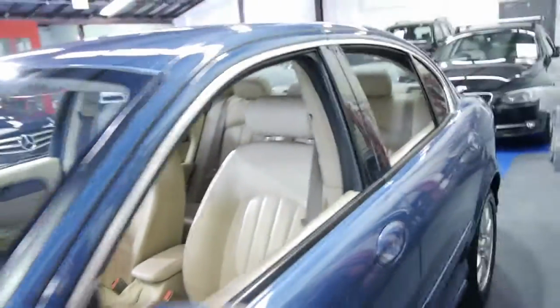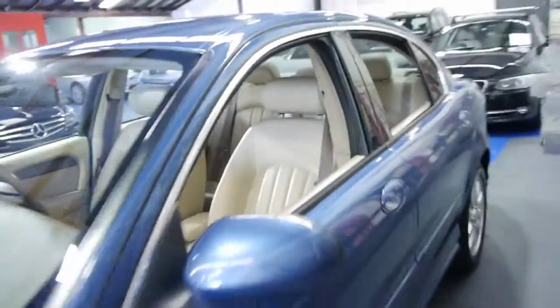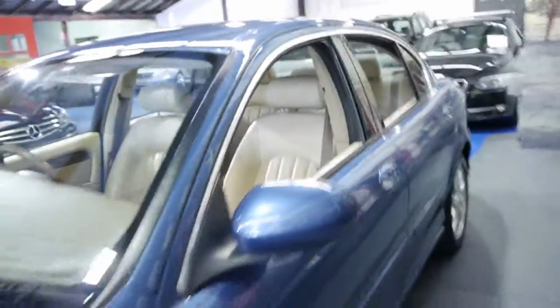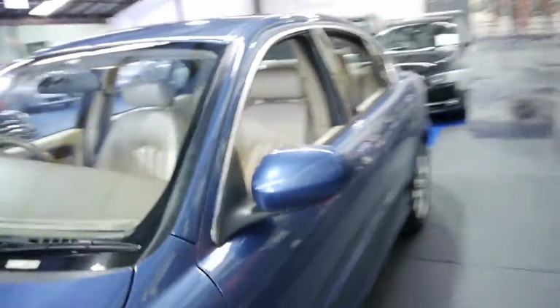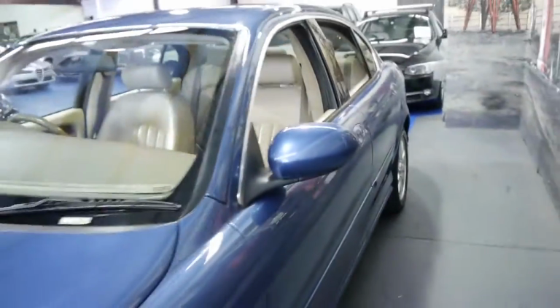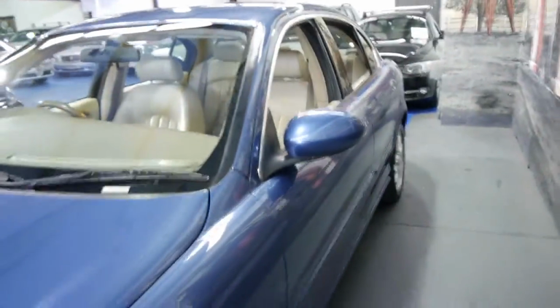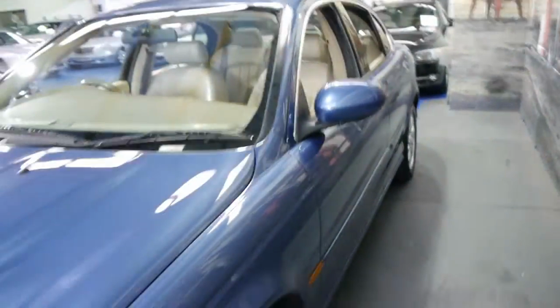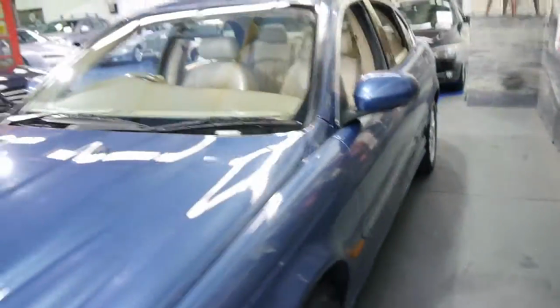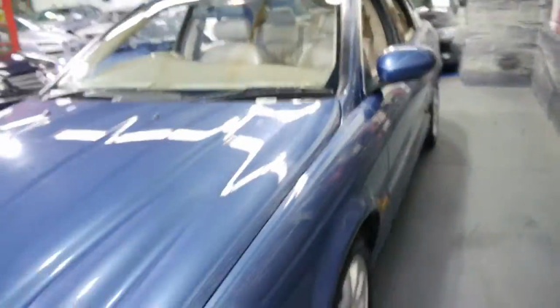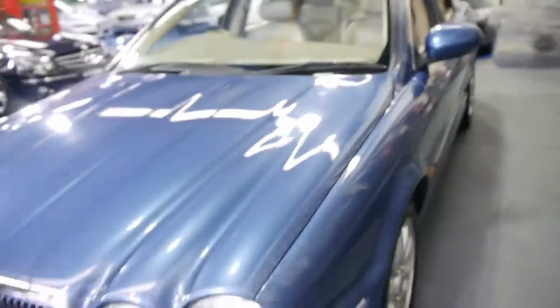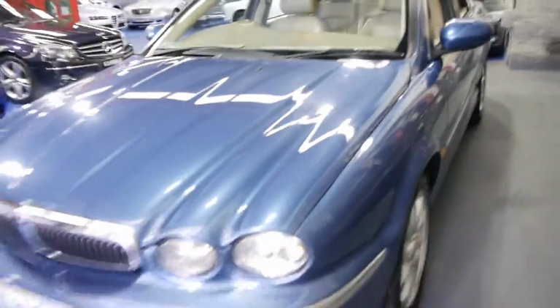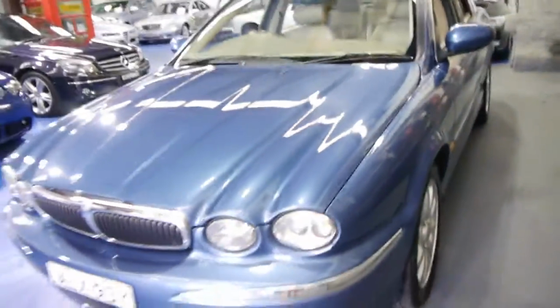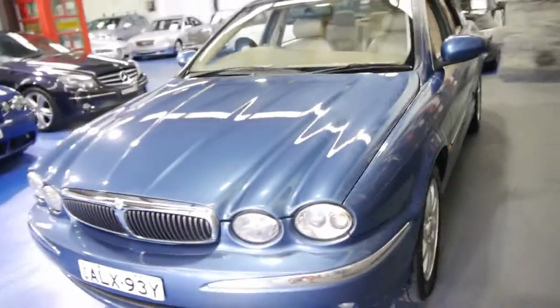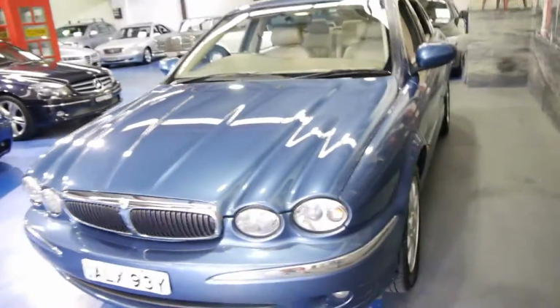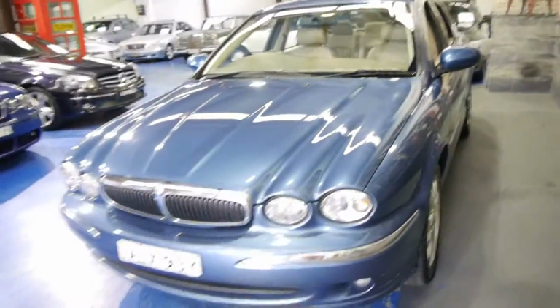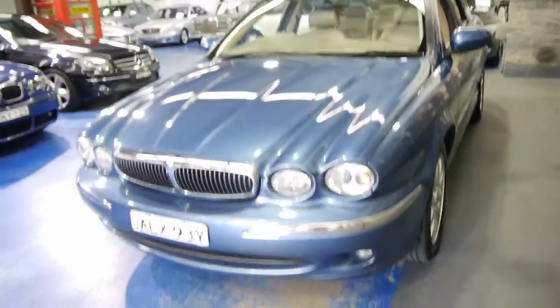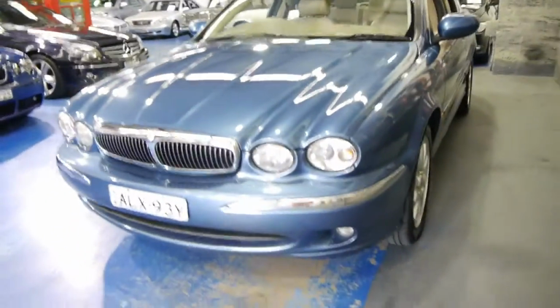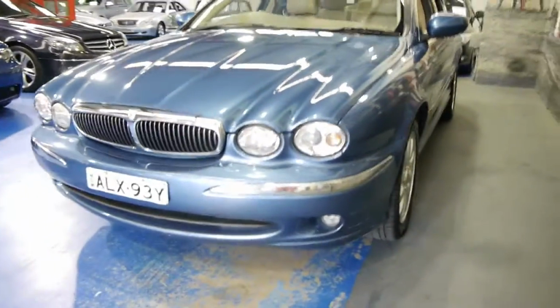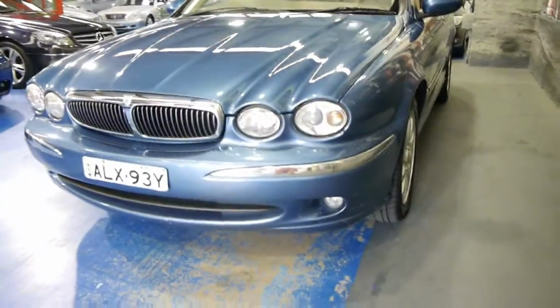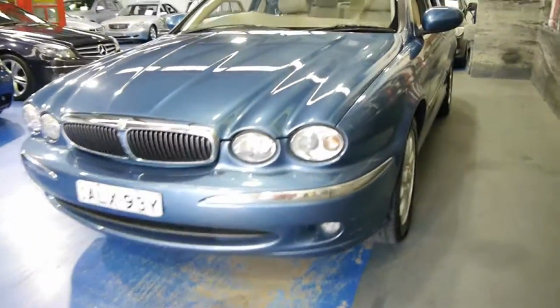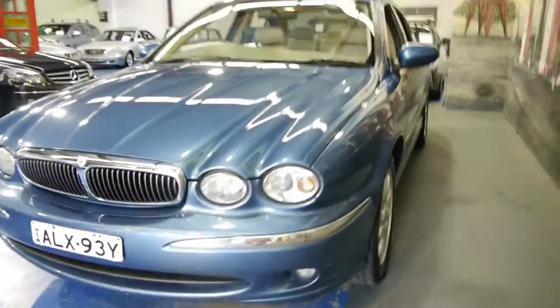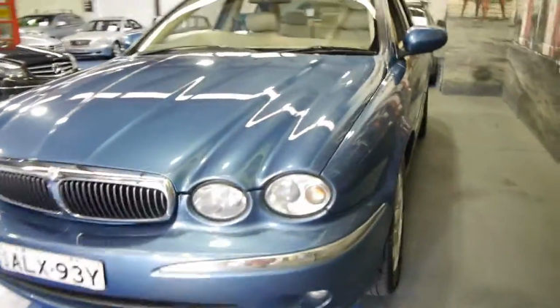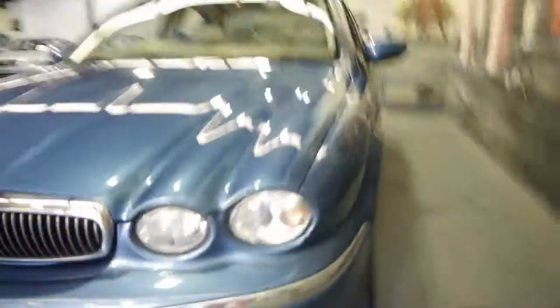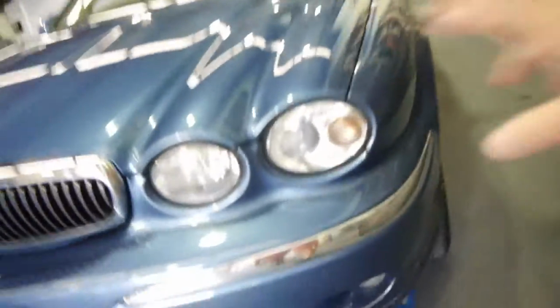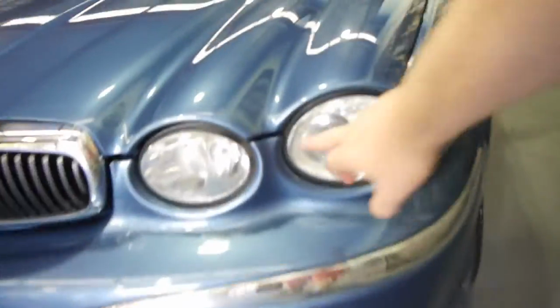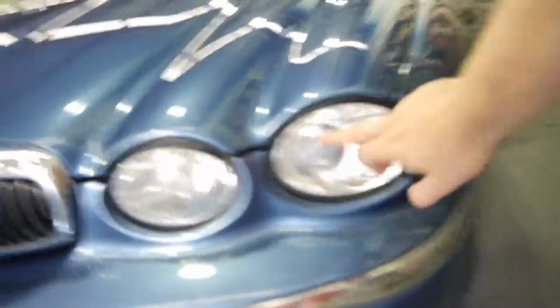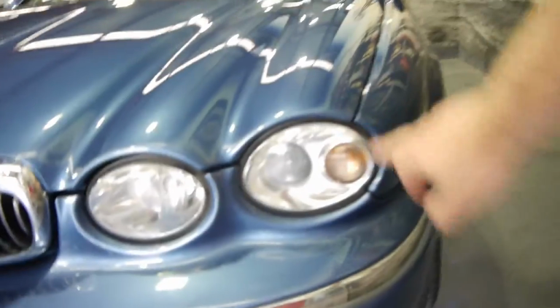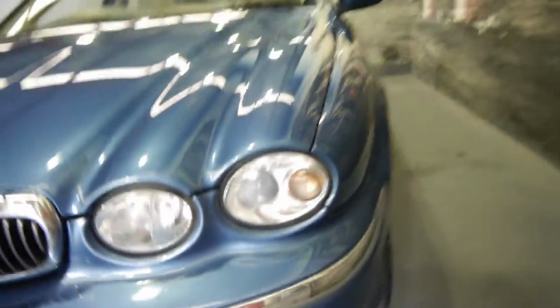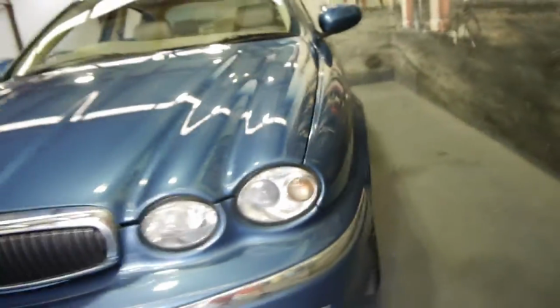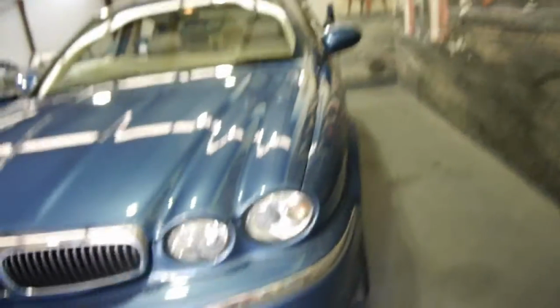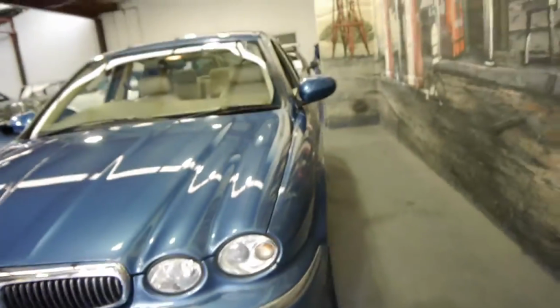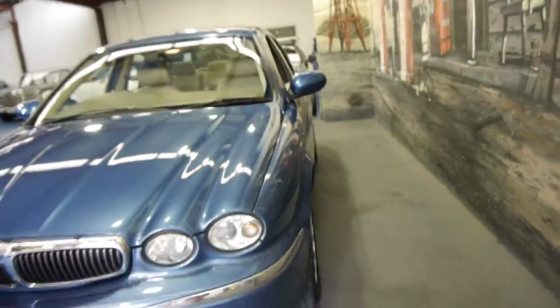The Jaguar alloy wheels are also in excellent condition right down to the headlights. Because they're plastic they tend to lose their colour sometimes, but these ones are in excellent condition.